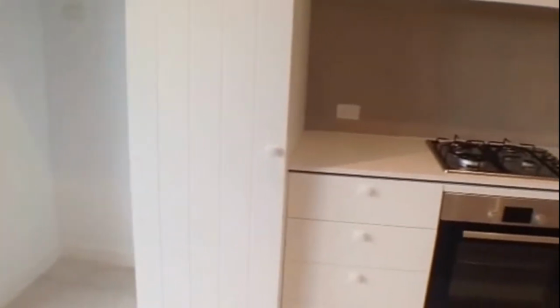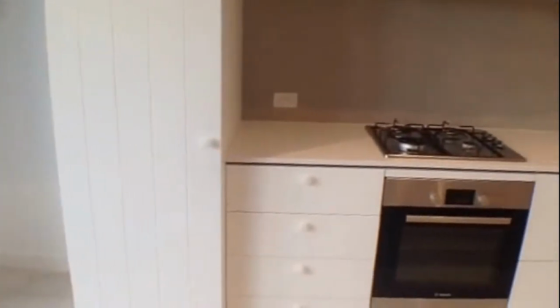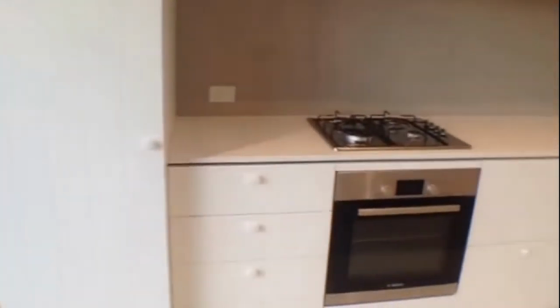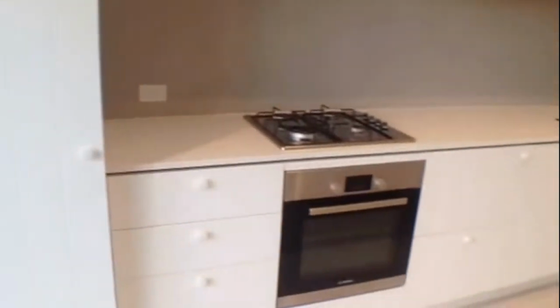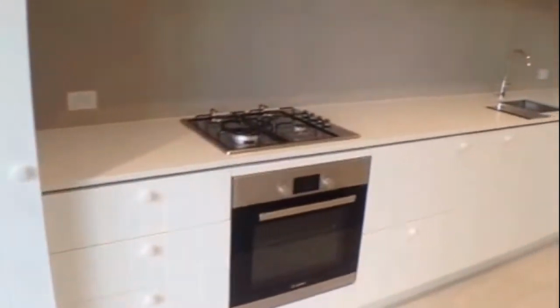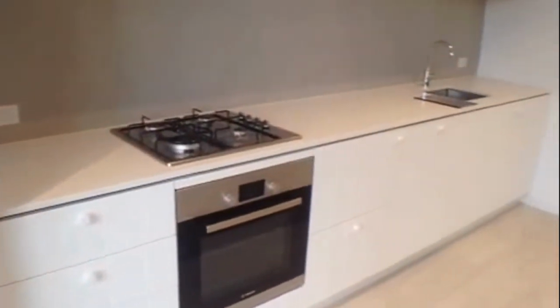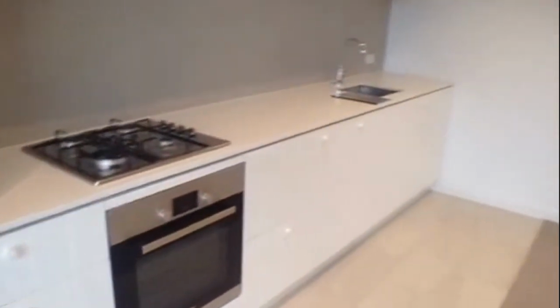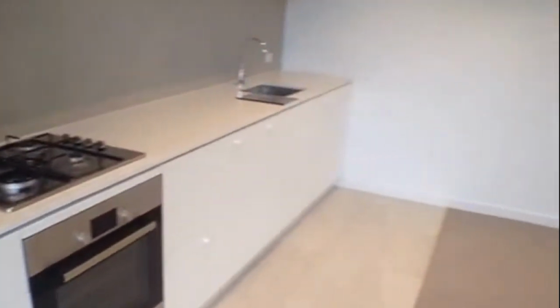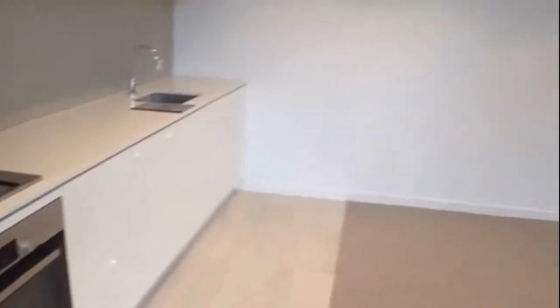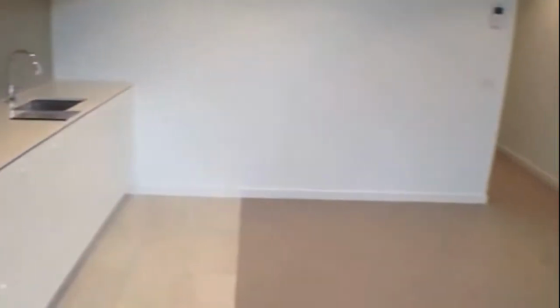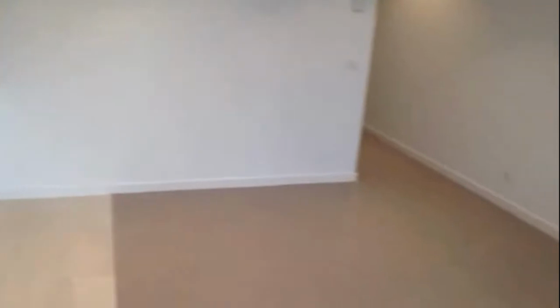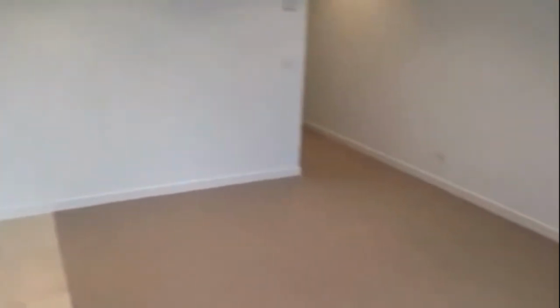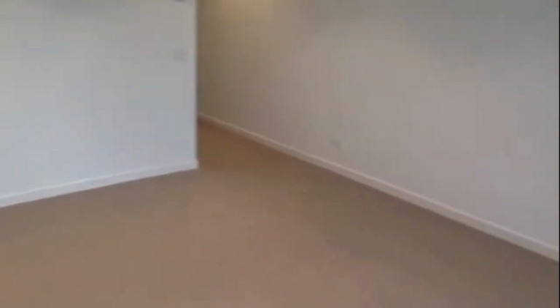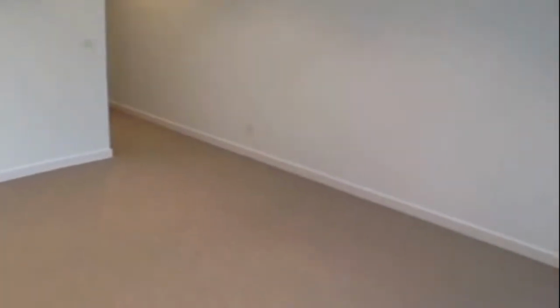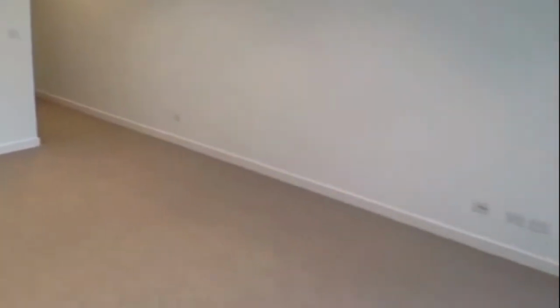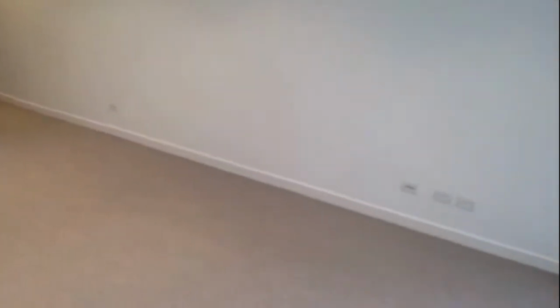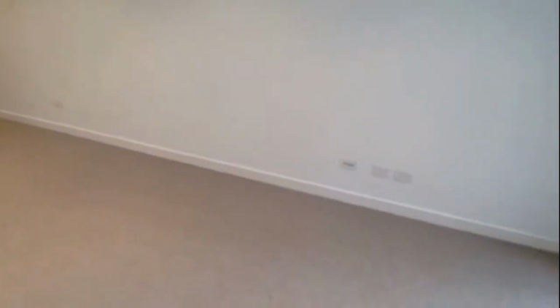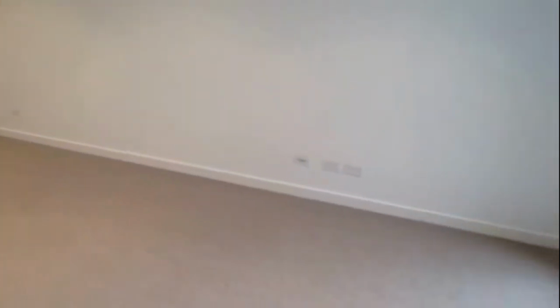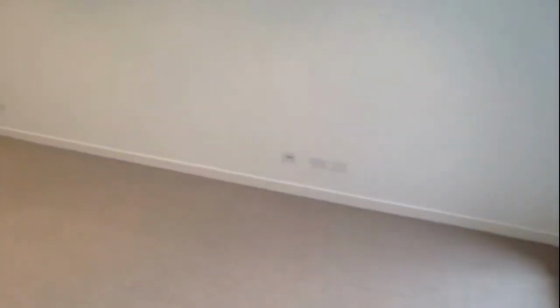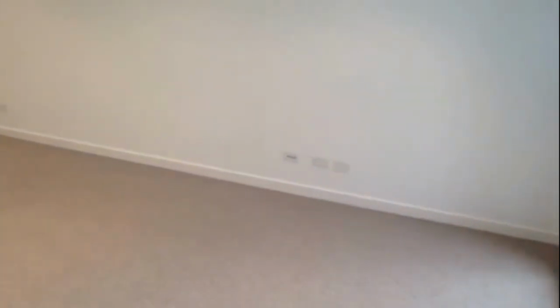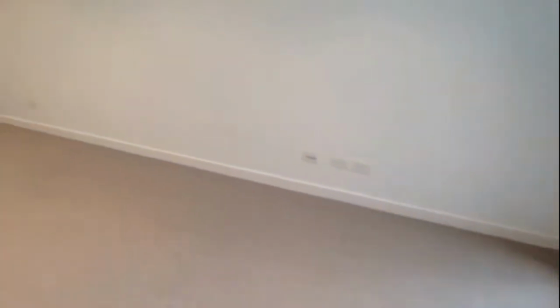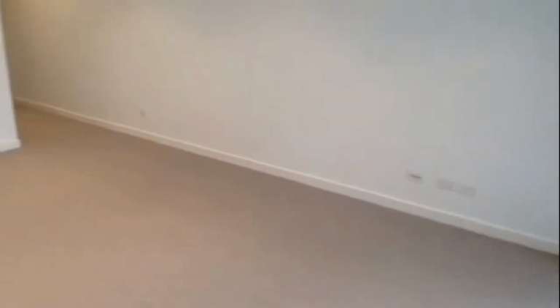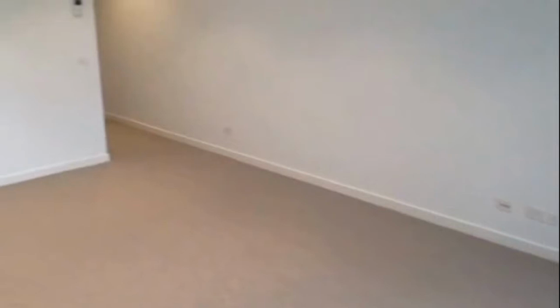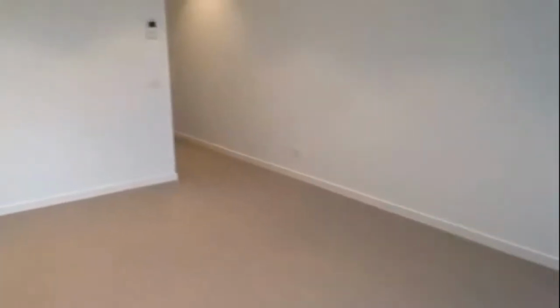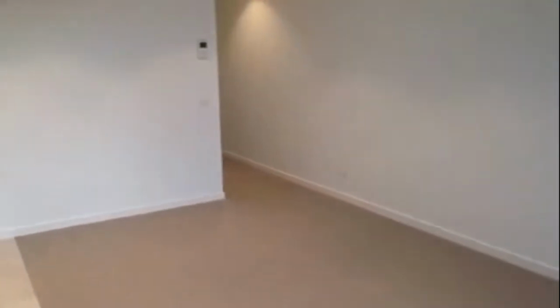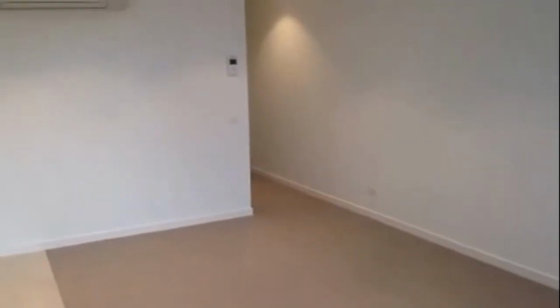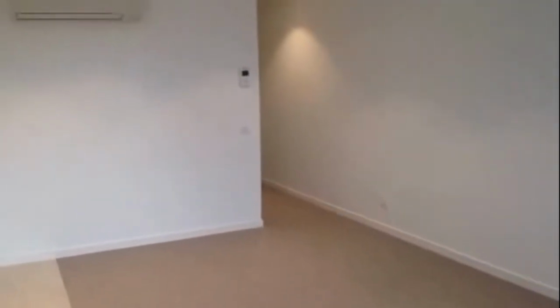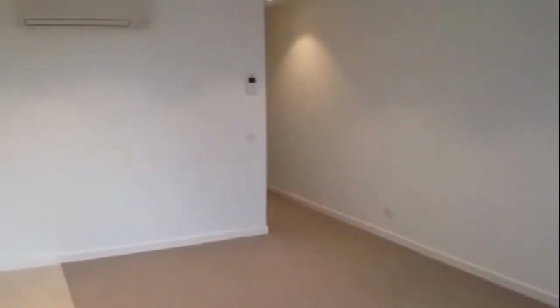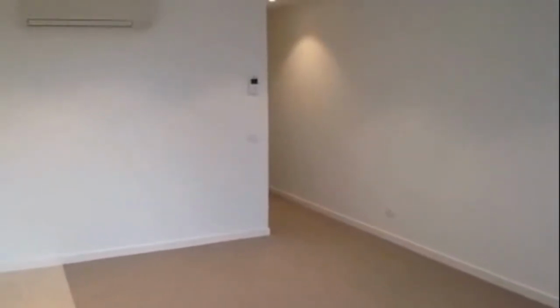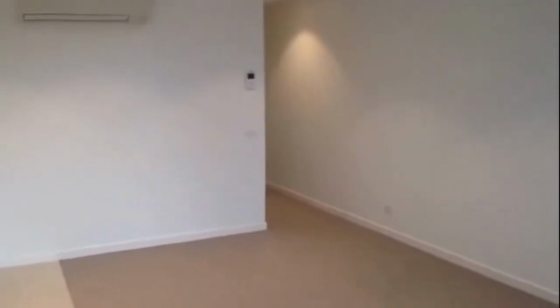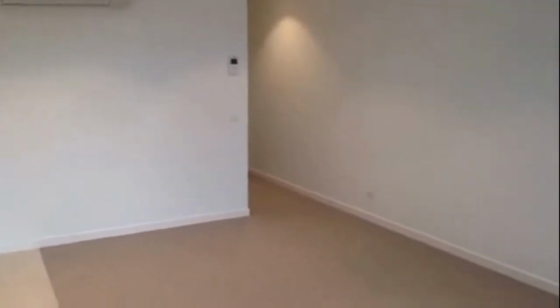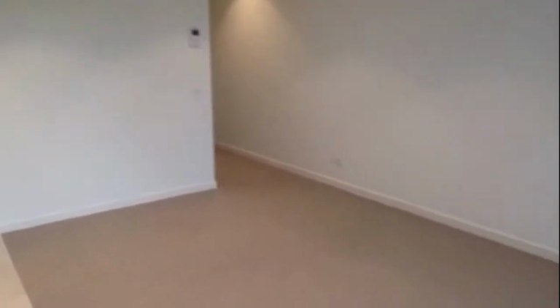Bringing you around now for a proper look at the living and dining space — good size and a lot of natural light coming through. You can see the reverse cycle air conditioning just up there on the wall as well.